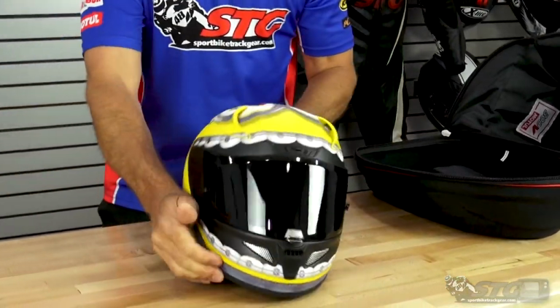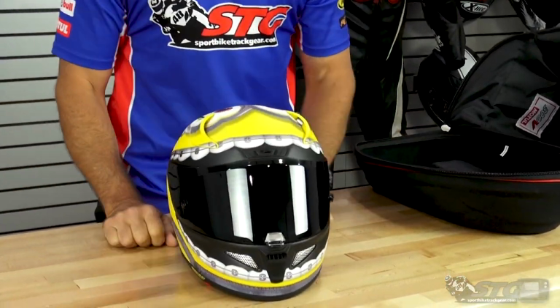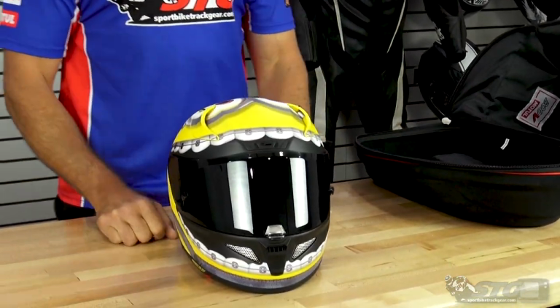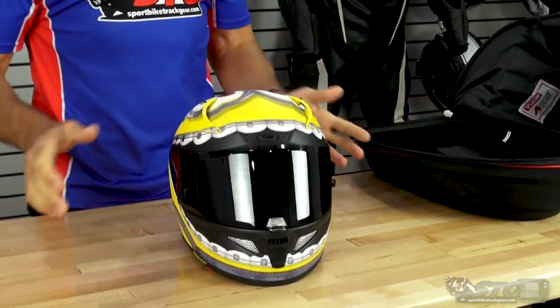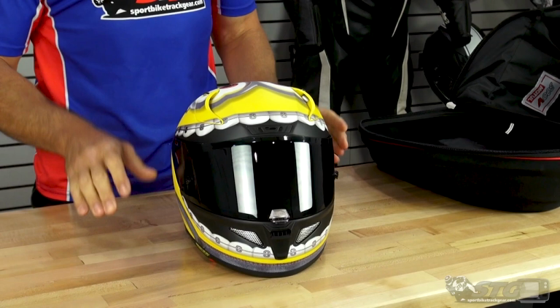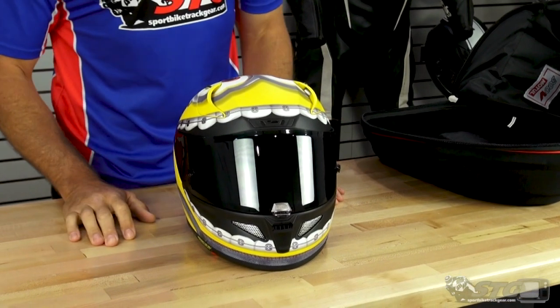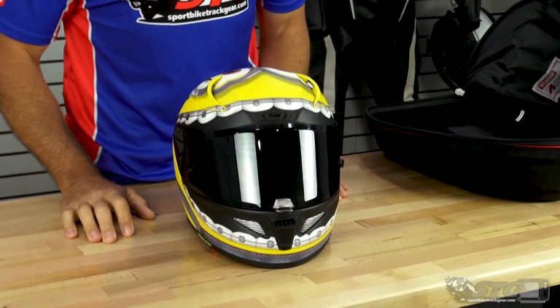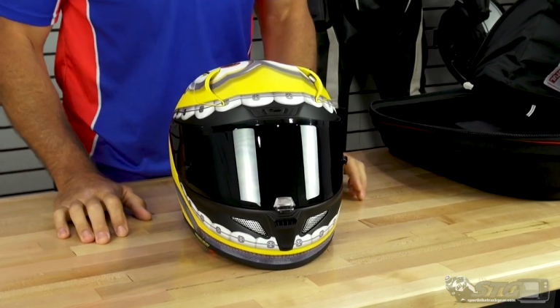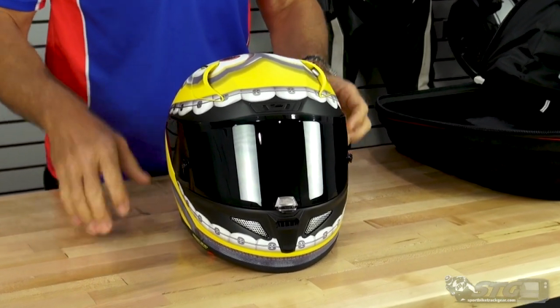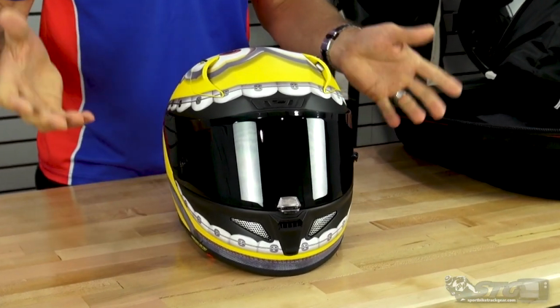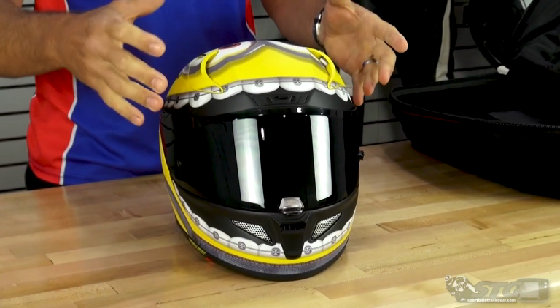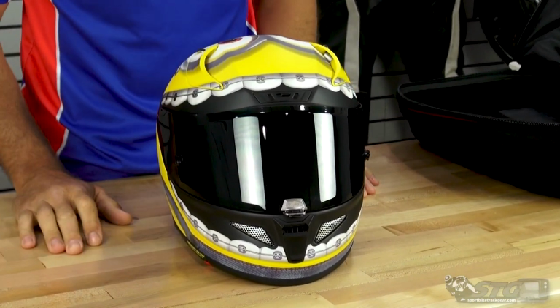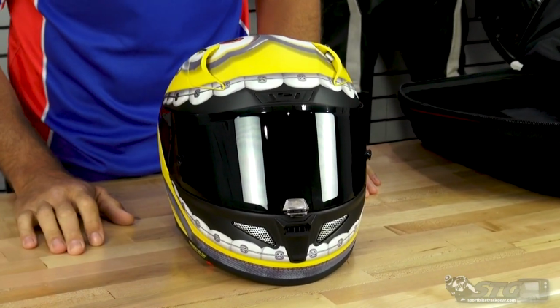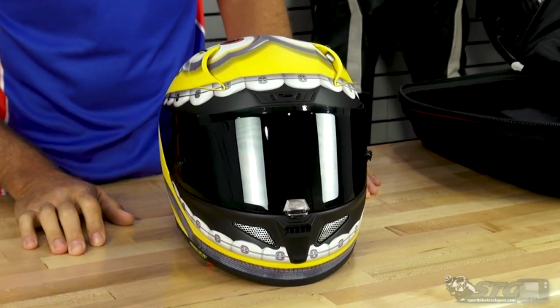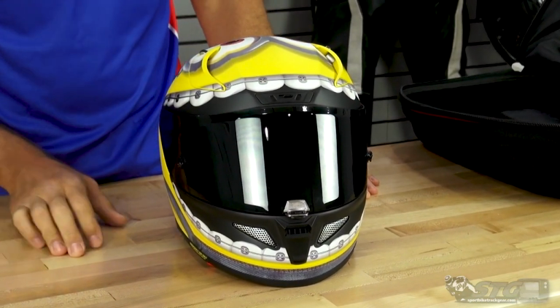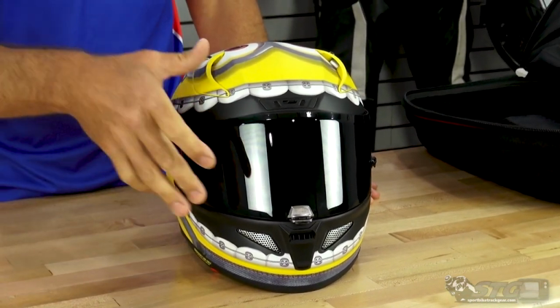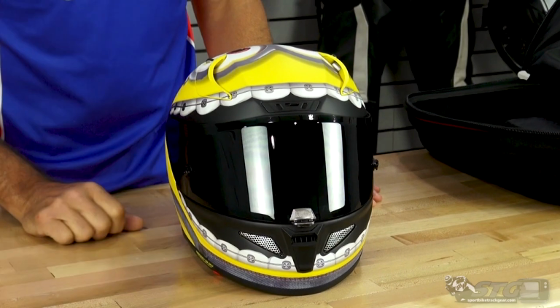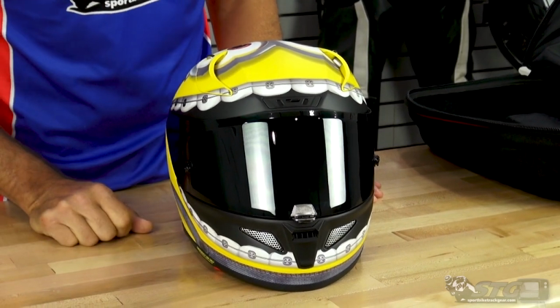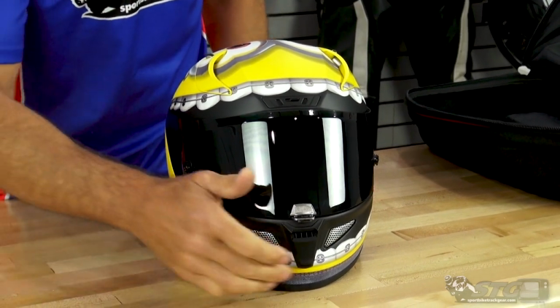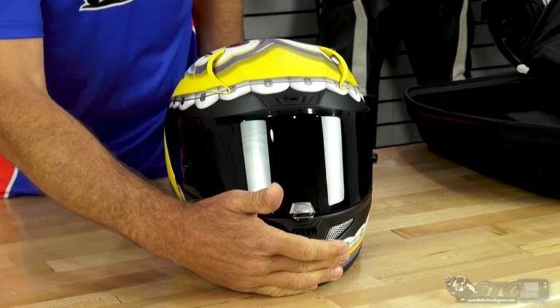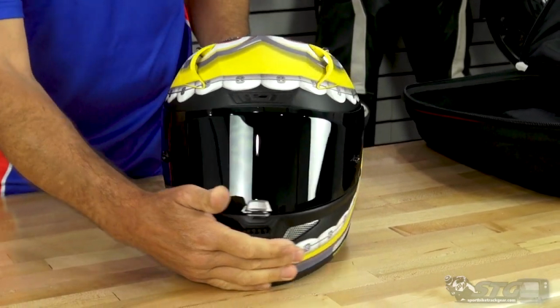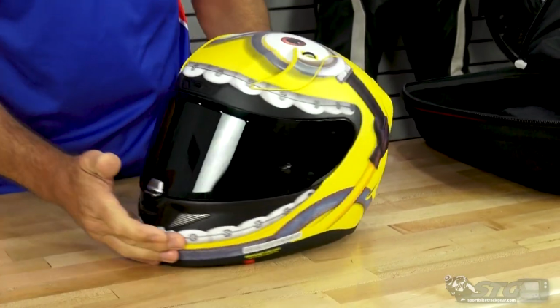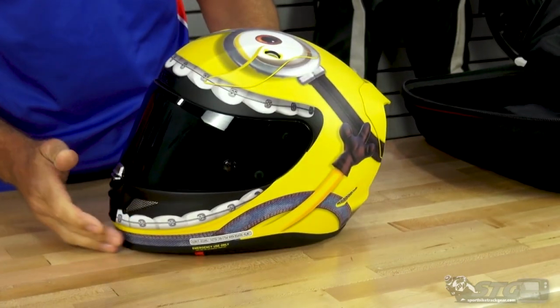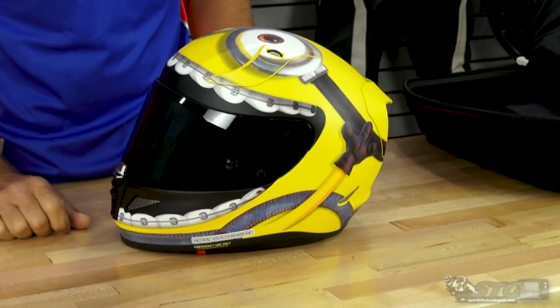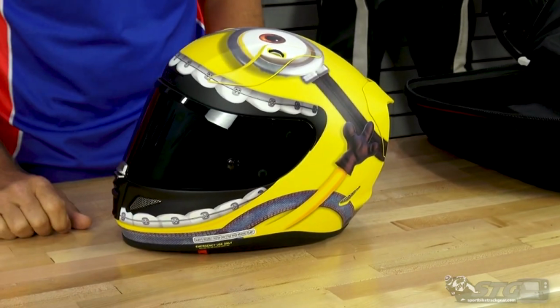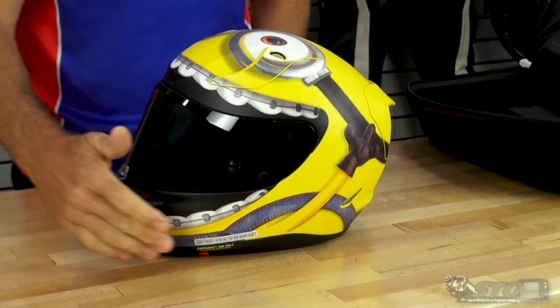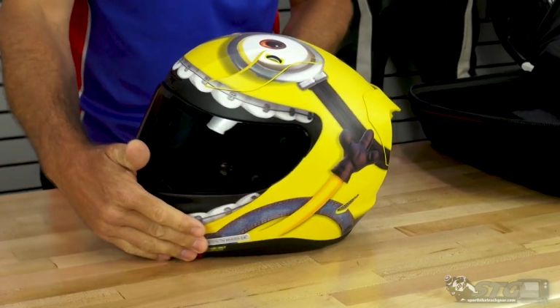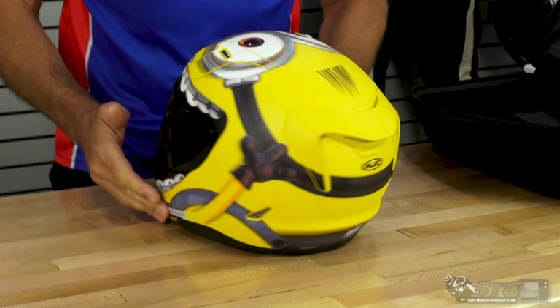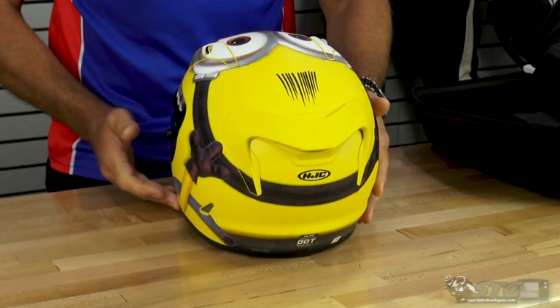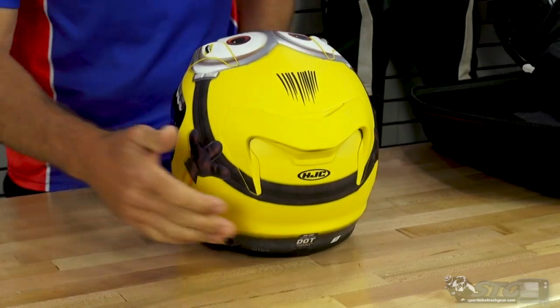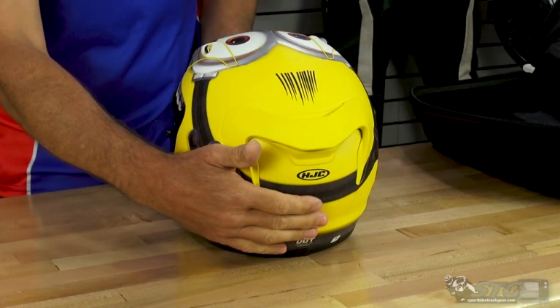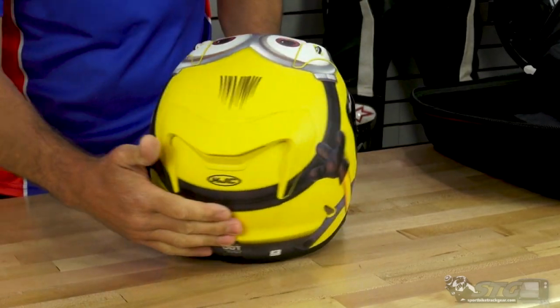Minions helmet. This is going to ship complete with a clear screen that comes installed on the helmet when you buy it, as well as a dark tinted visor that is in the box at no additional charge. This is a matte finish.